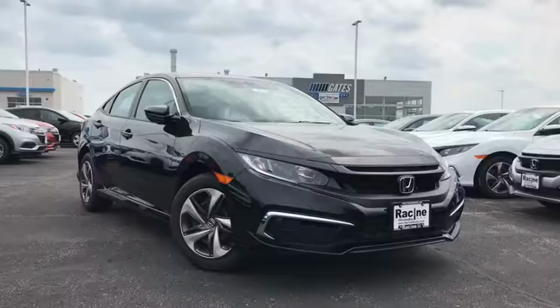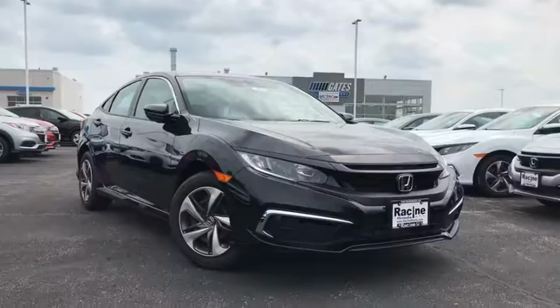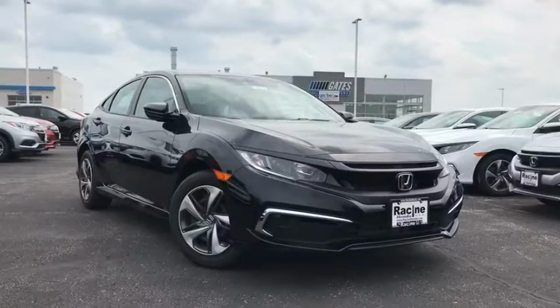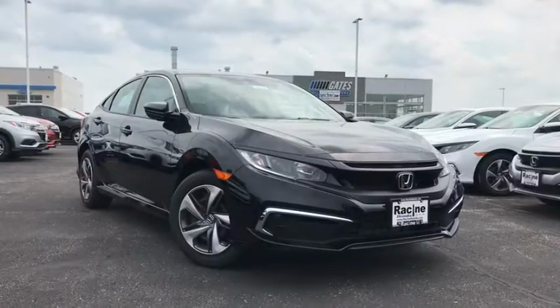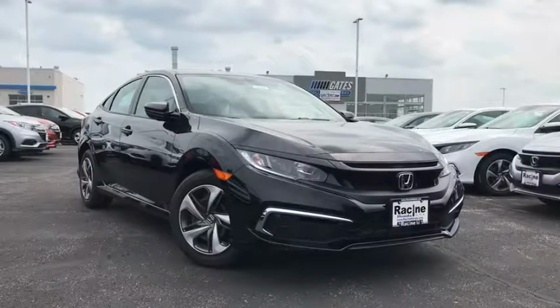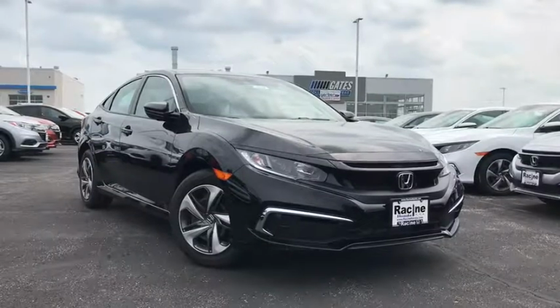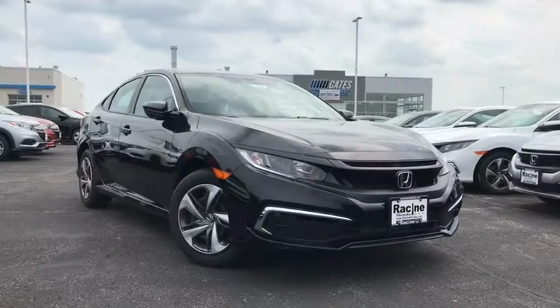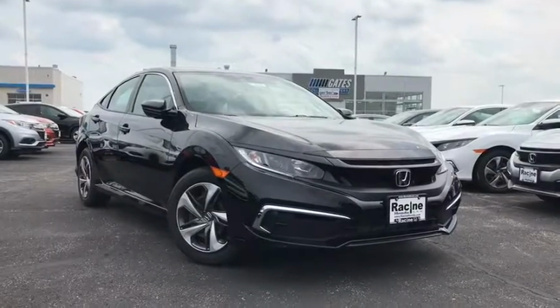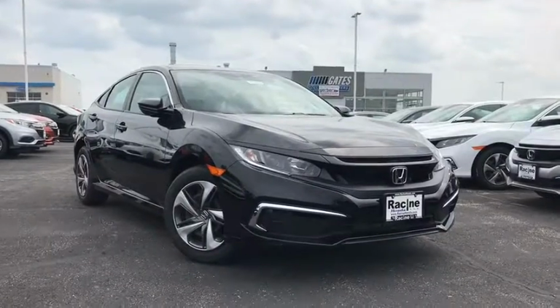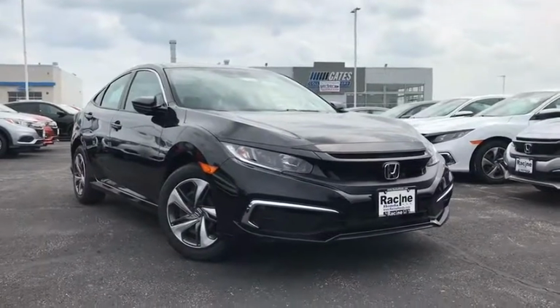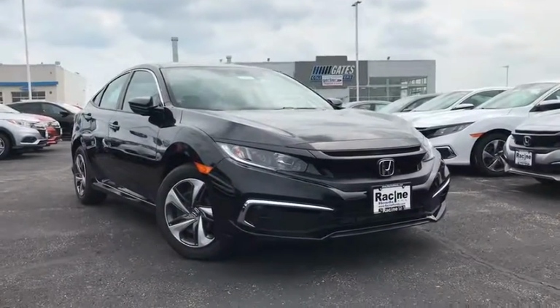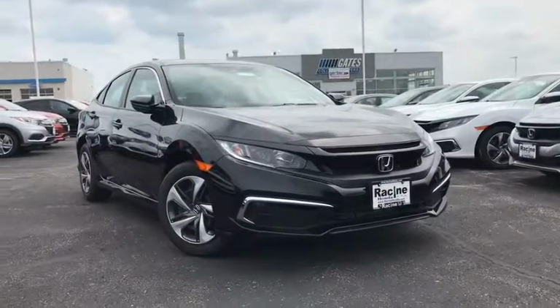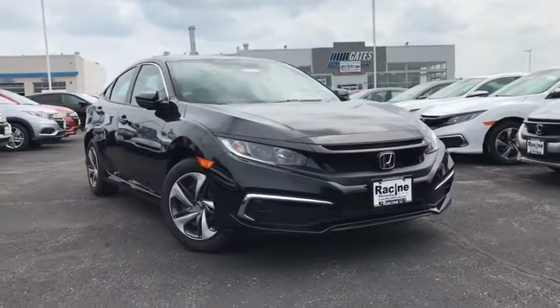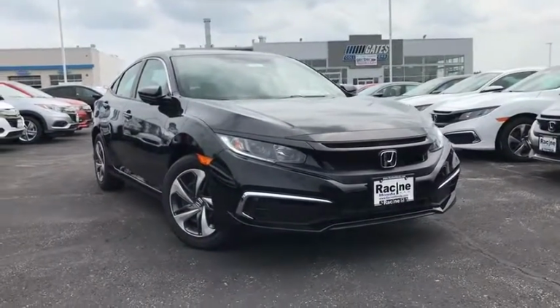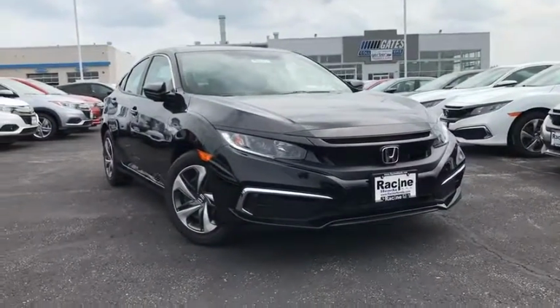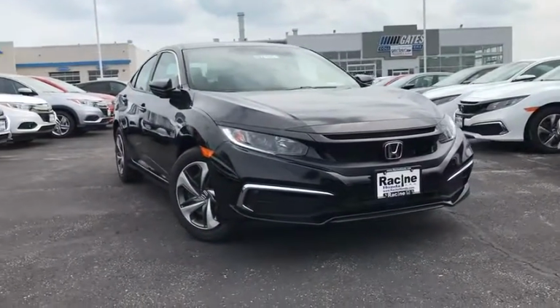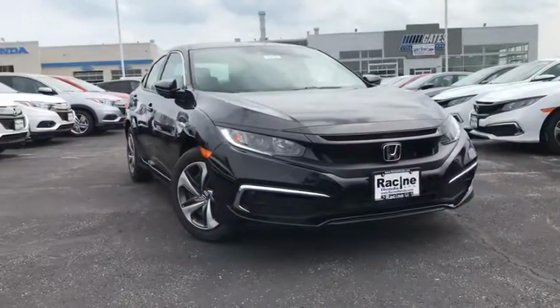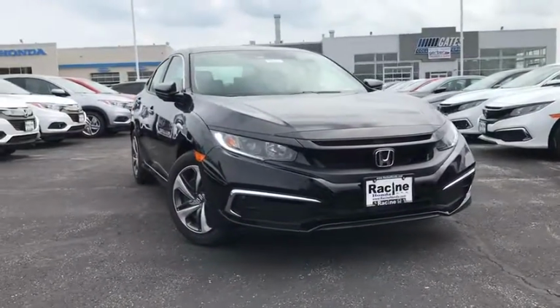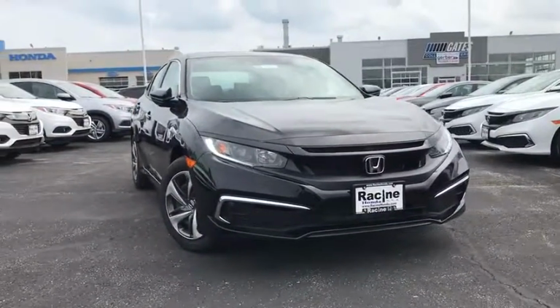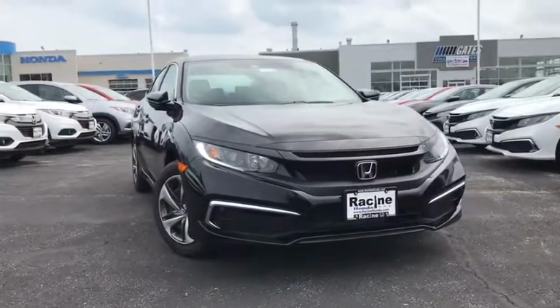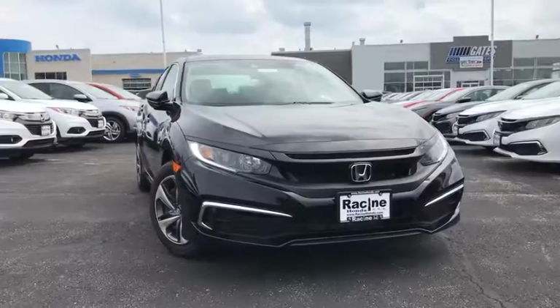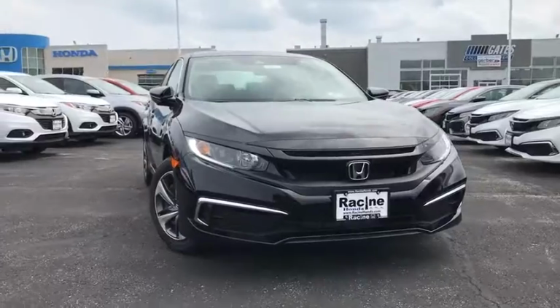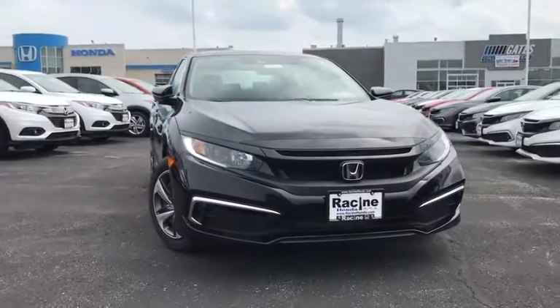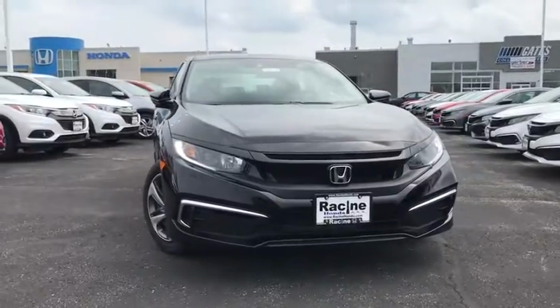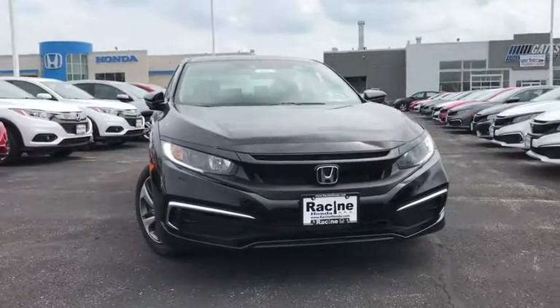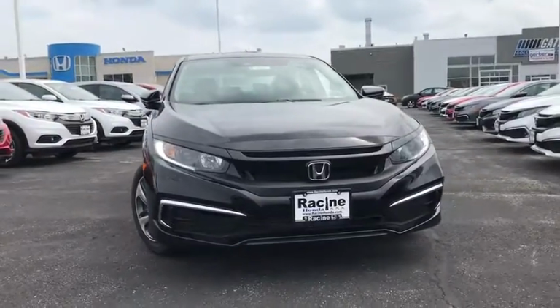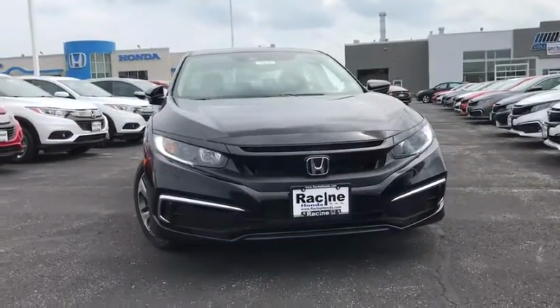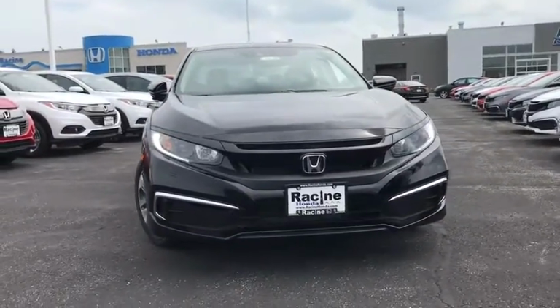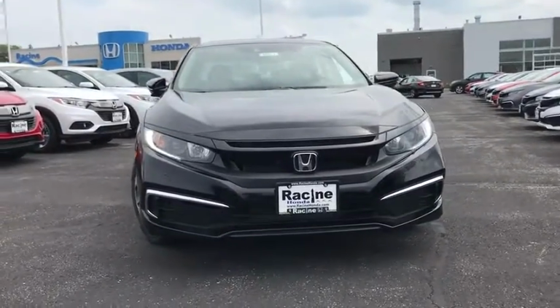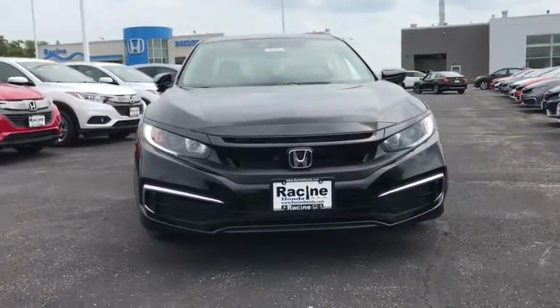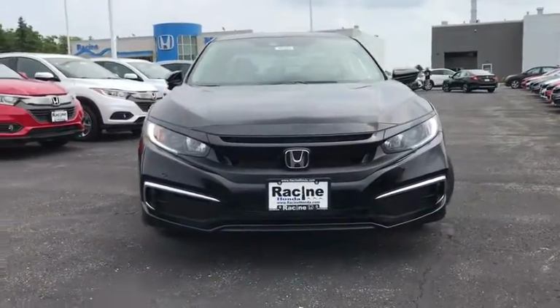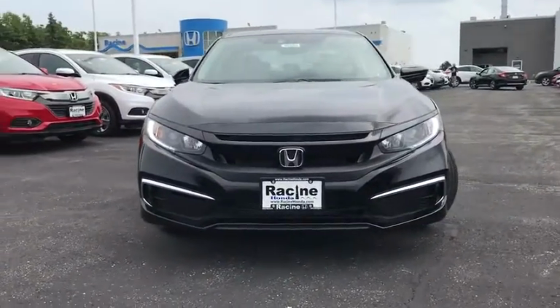Stop by and take a look at the 2019 Honda Civic. Practical, awesome gas mileage, and incredibly reliable.